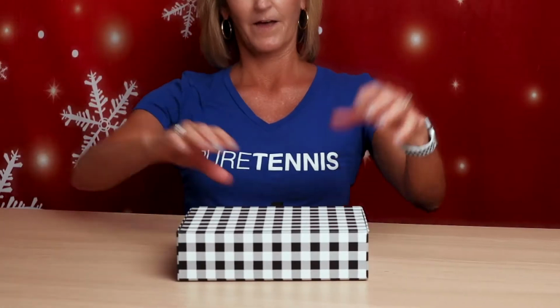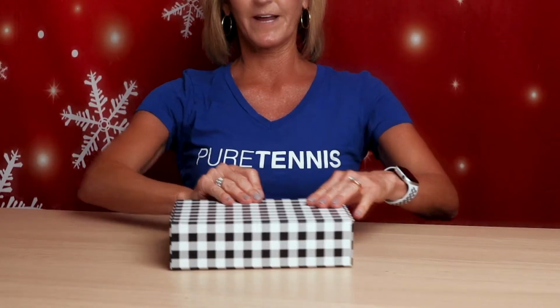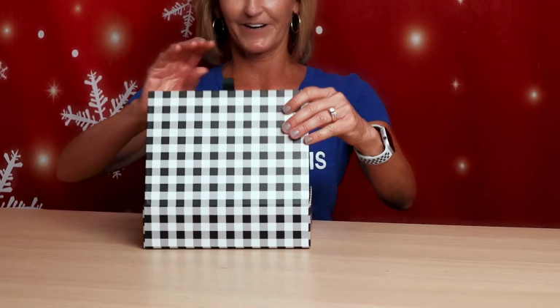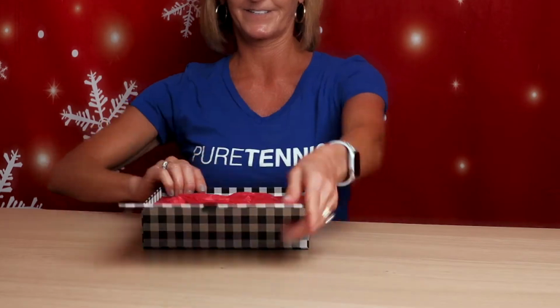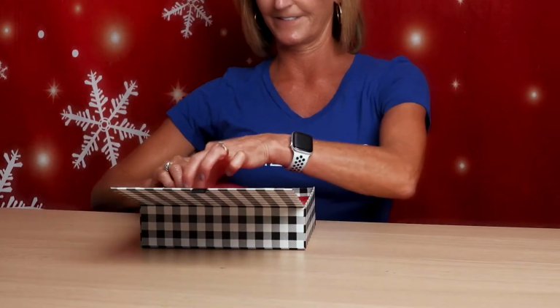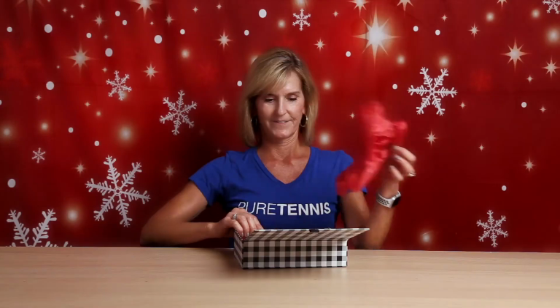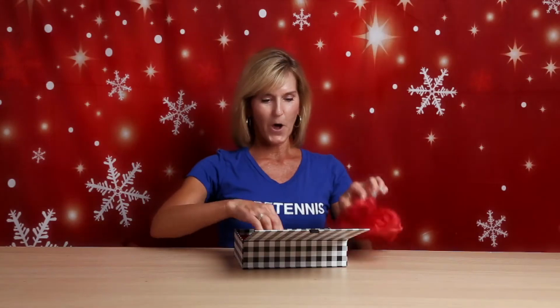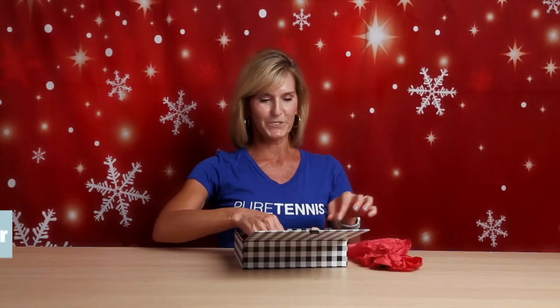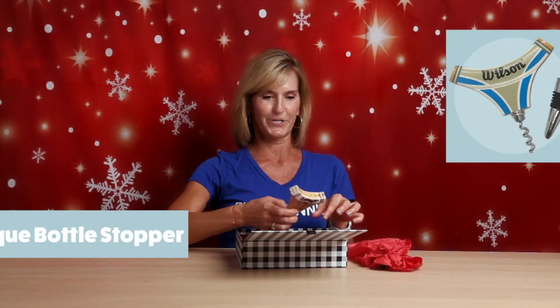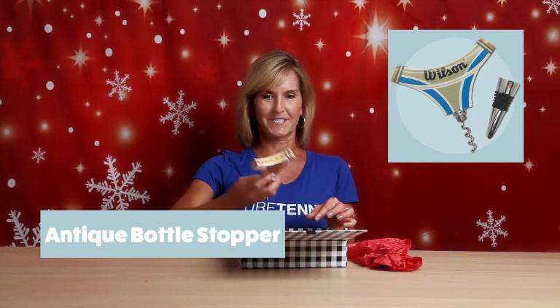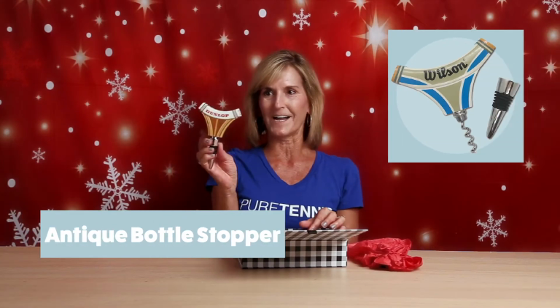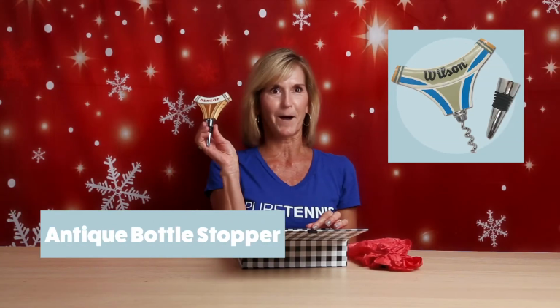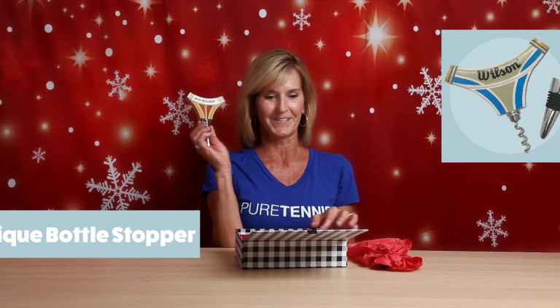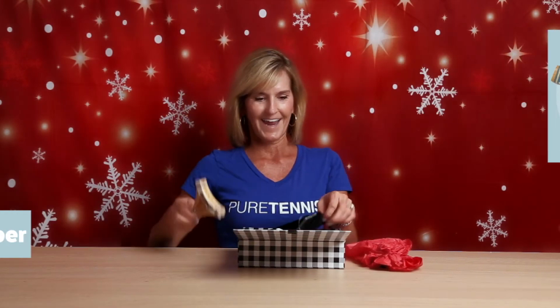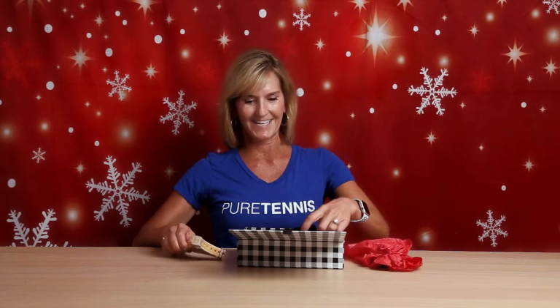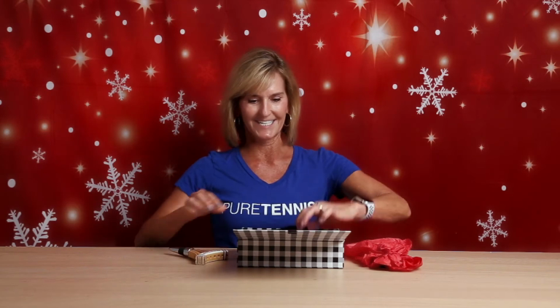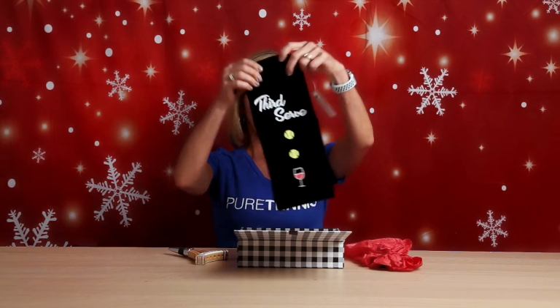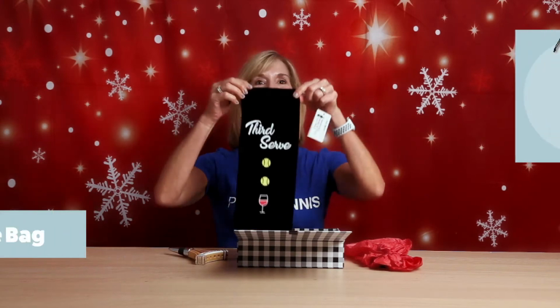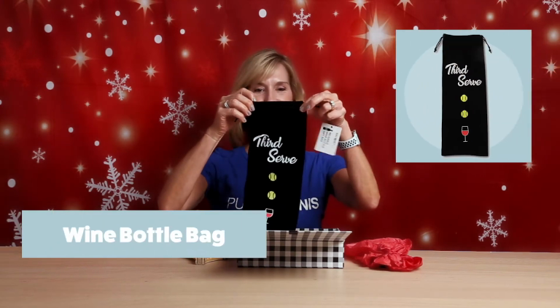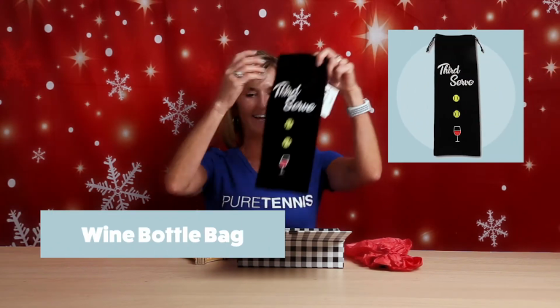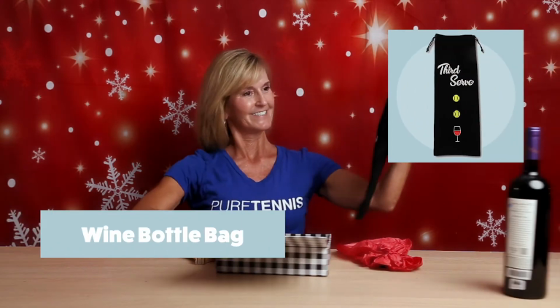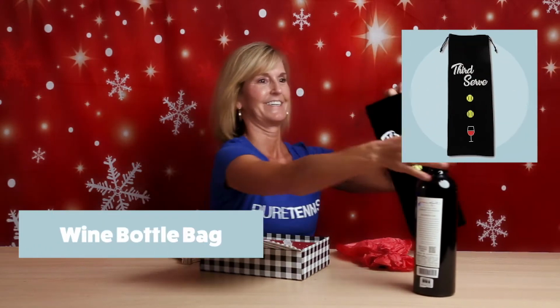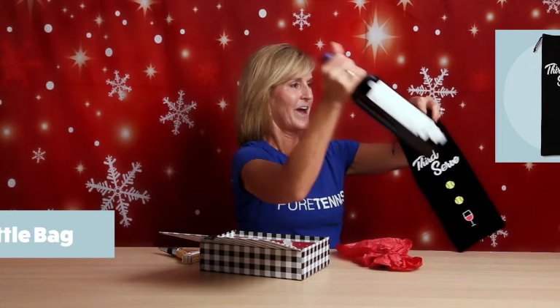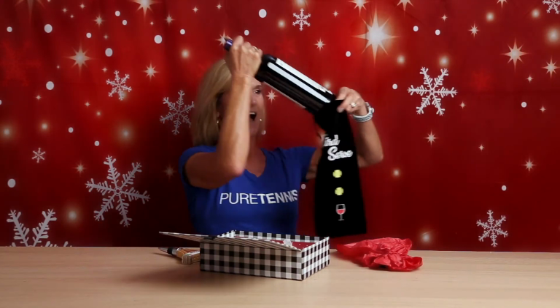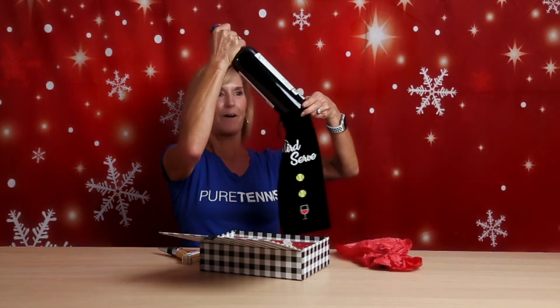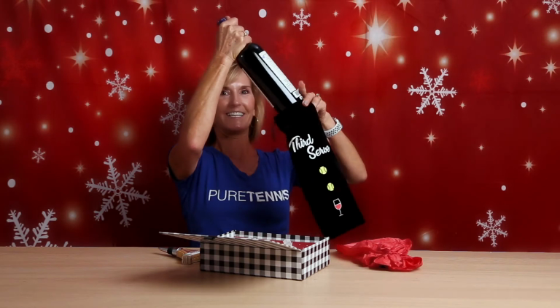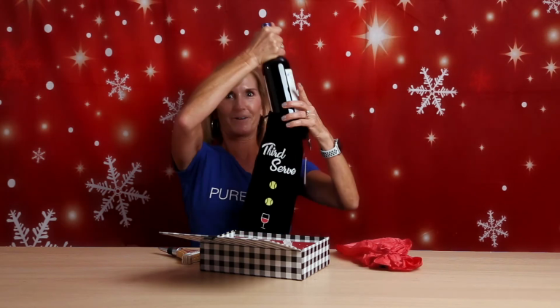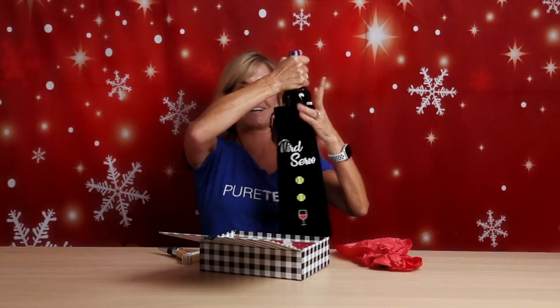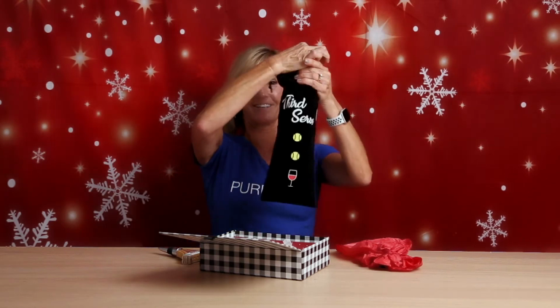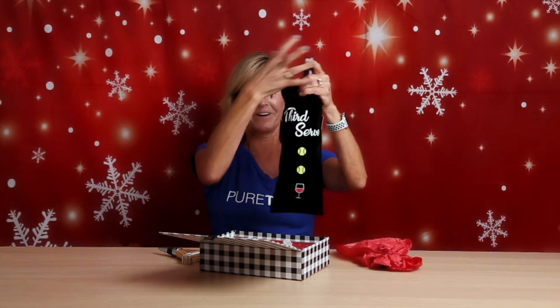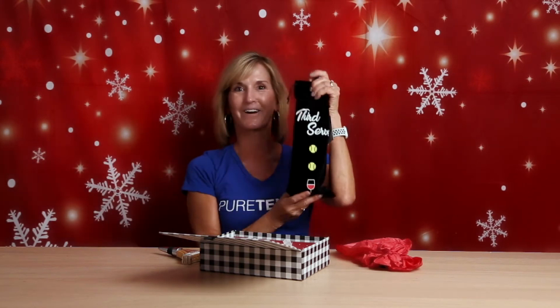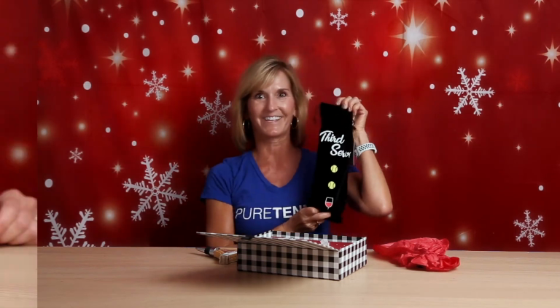What do we have here? Oh, super cute! A wine stopper and a gift bag. I cannot wait to go to my next holiday party carrying this.